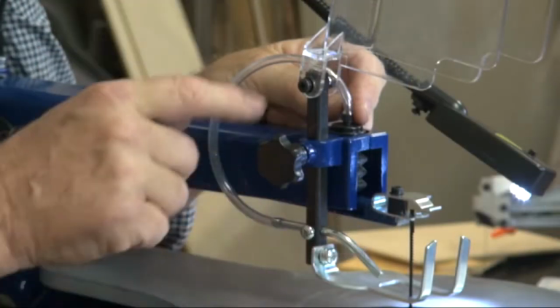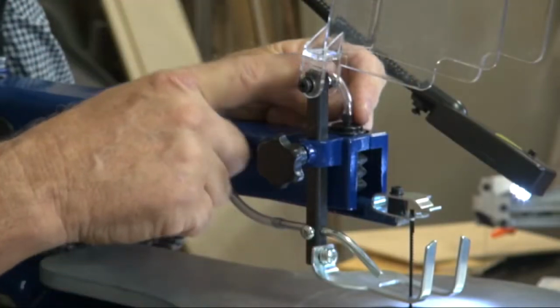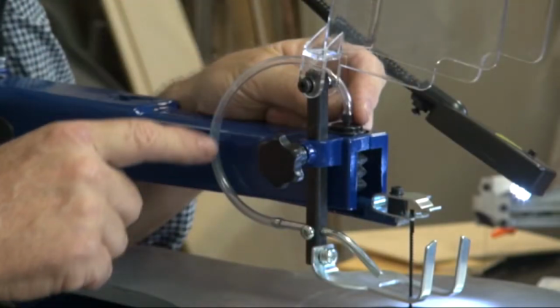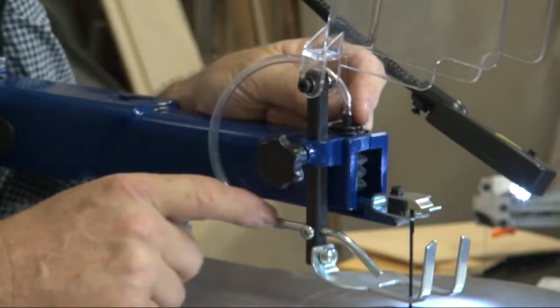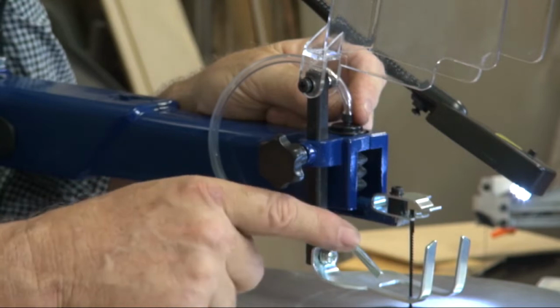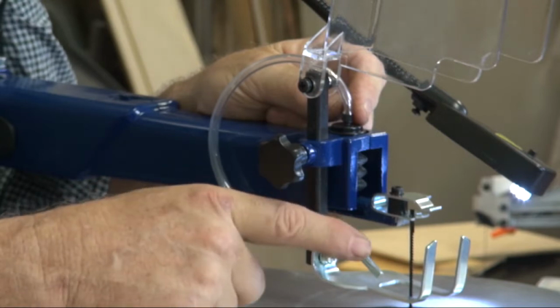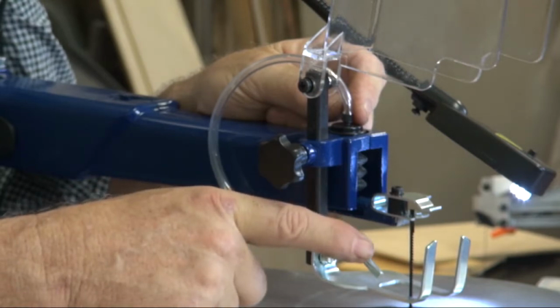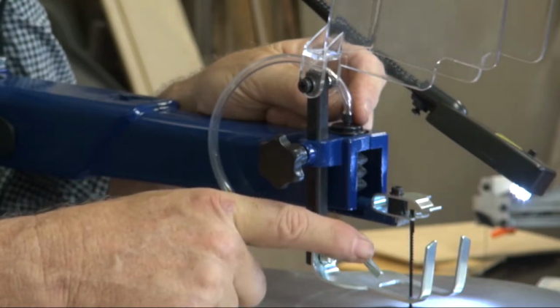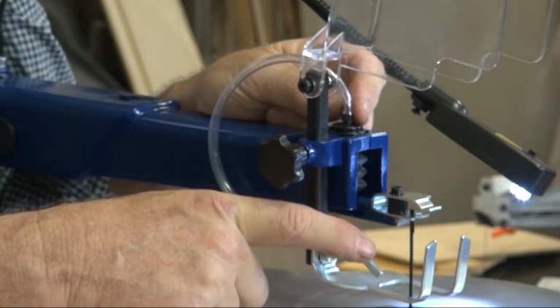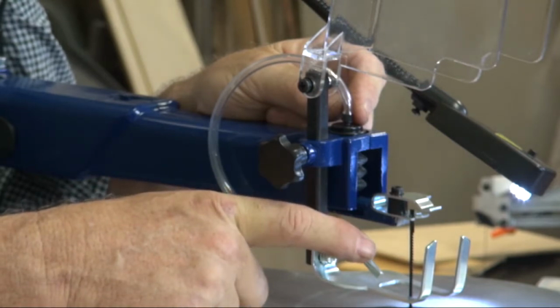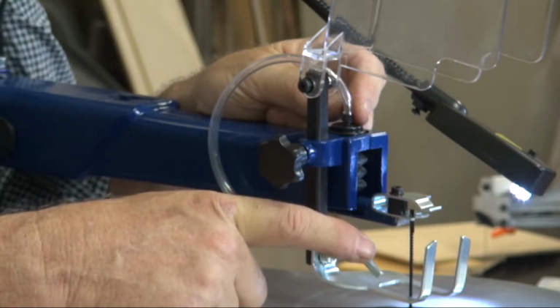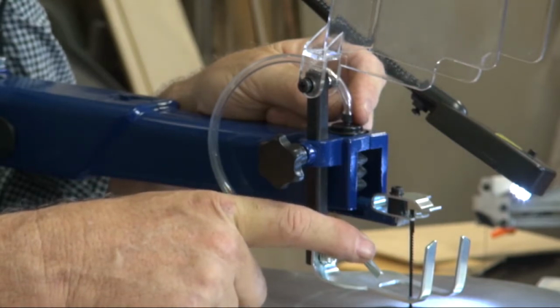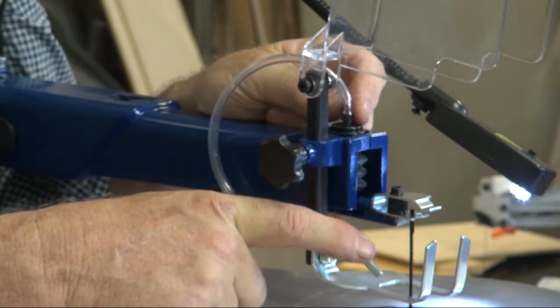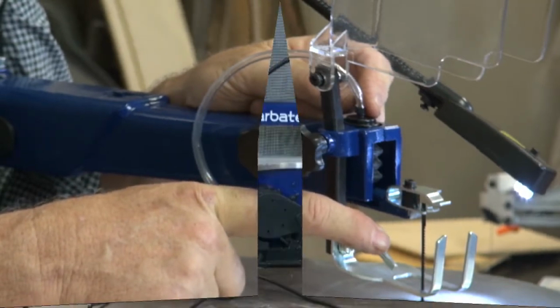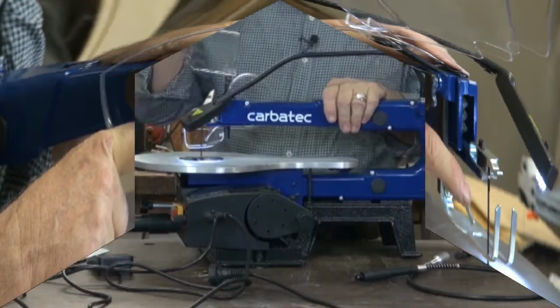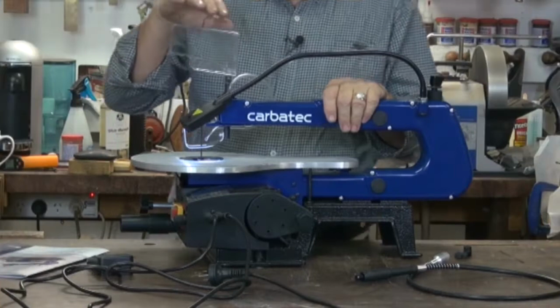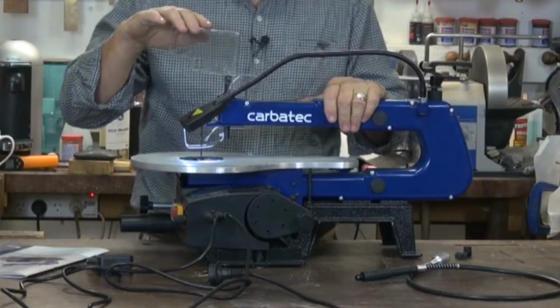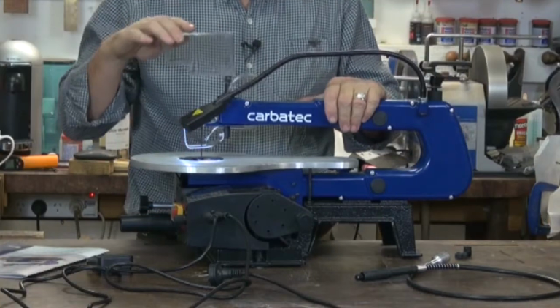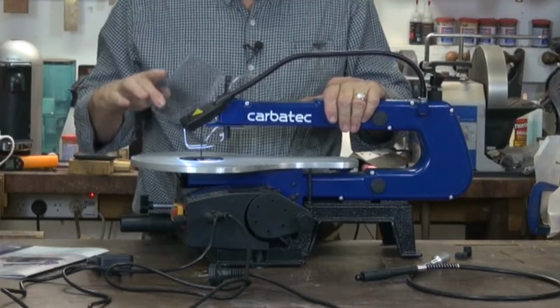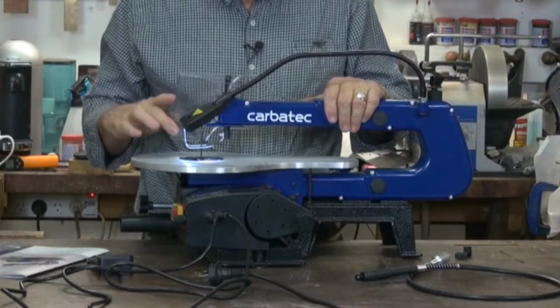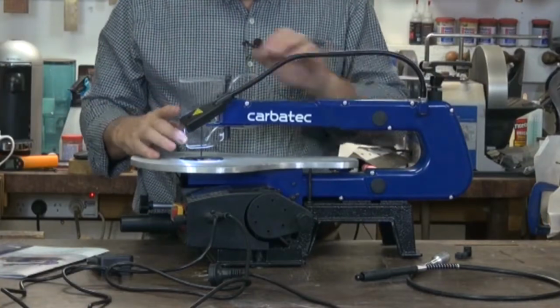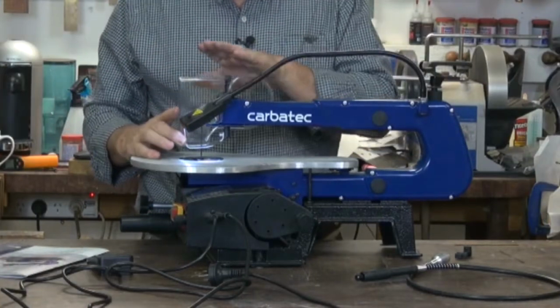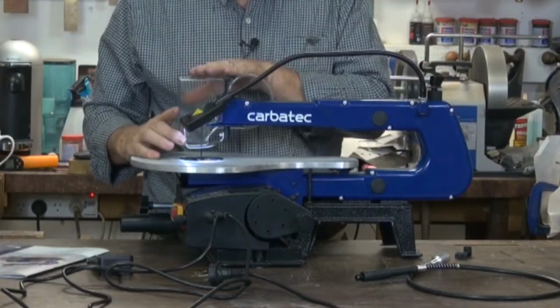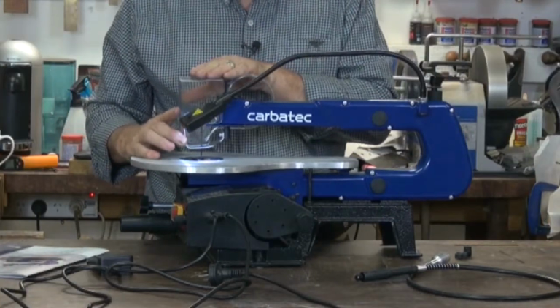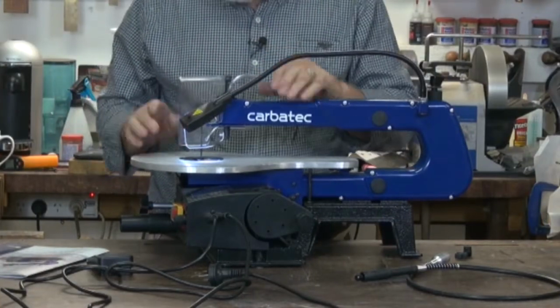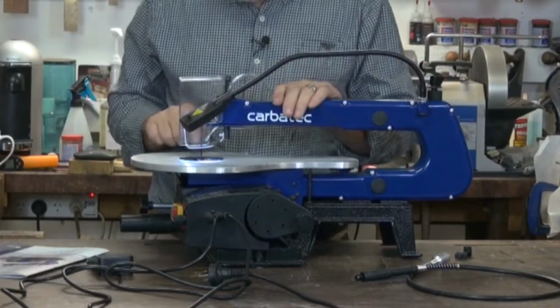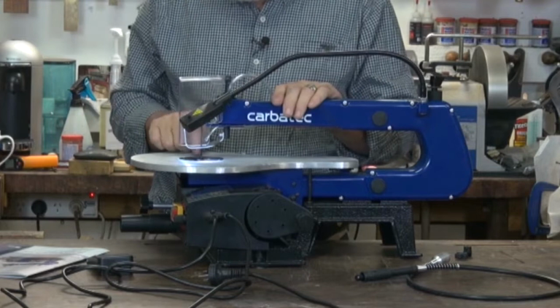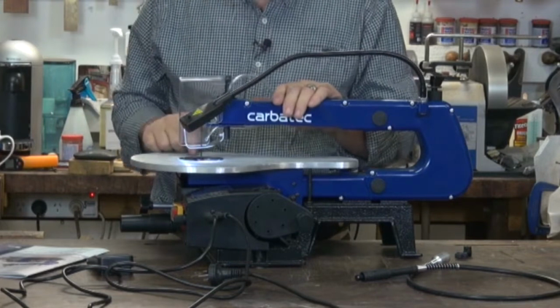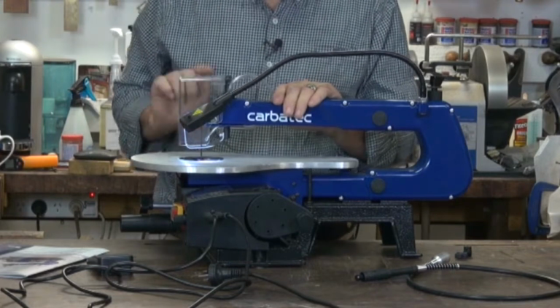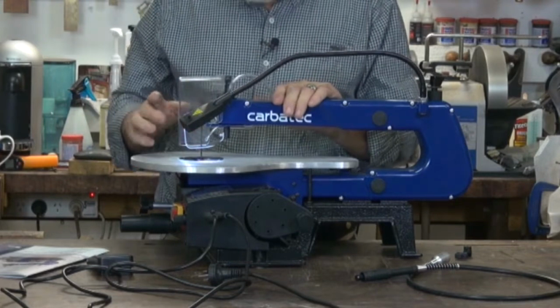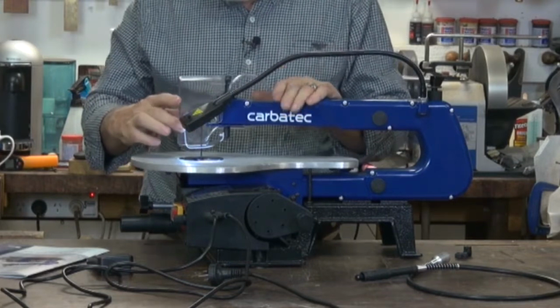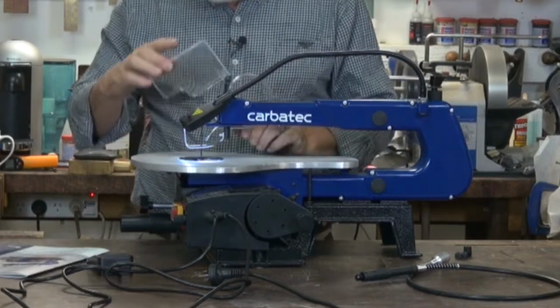An air pump that will get rid of any dust that happens to be on your cut line at the time. A blade guard to not only protect your fingers but also keep any dust away from being breathed in.